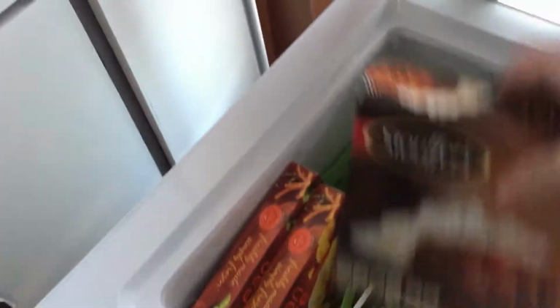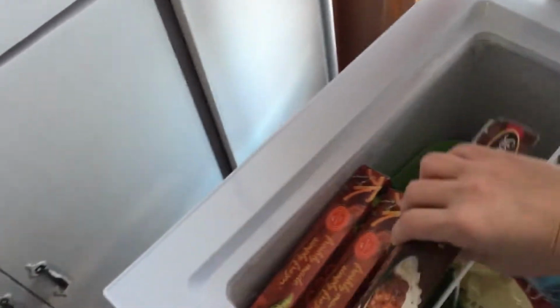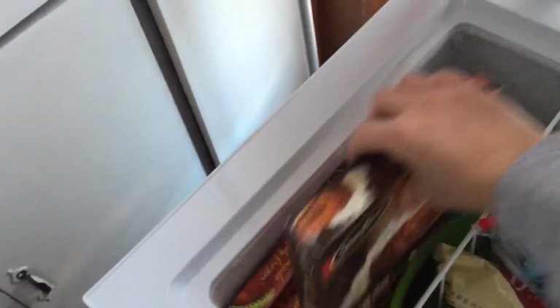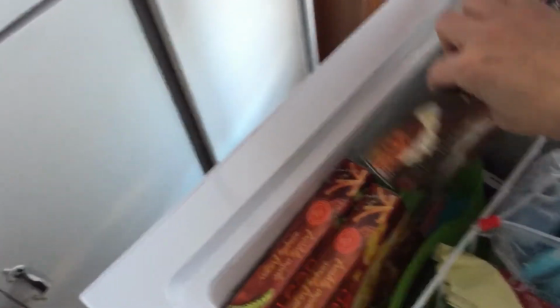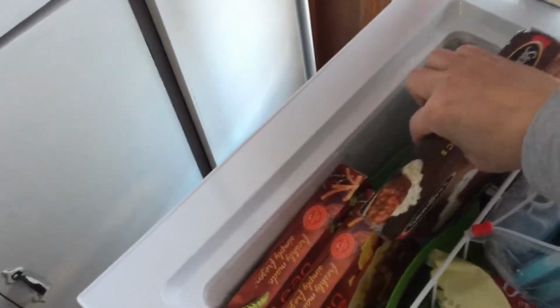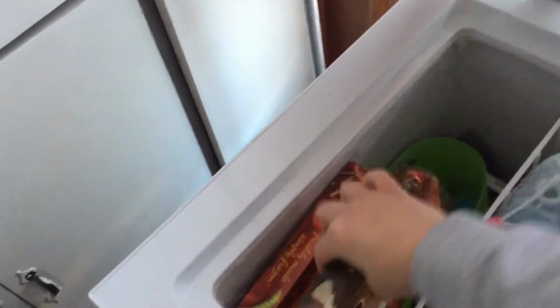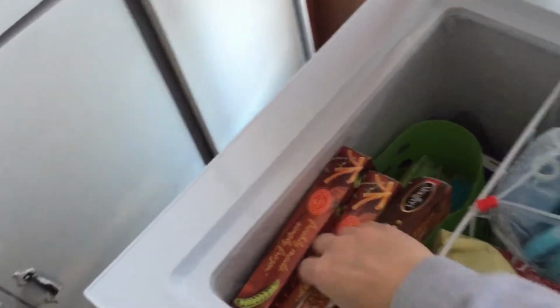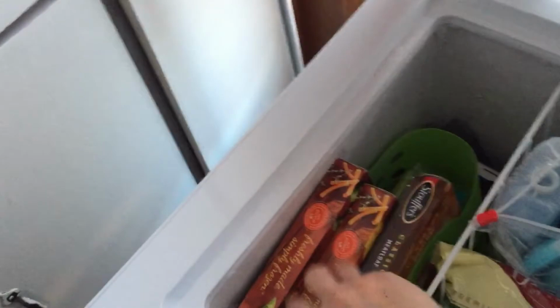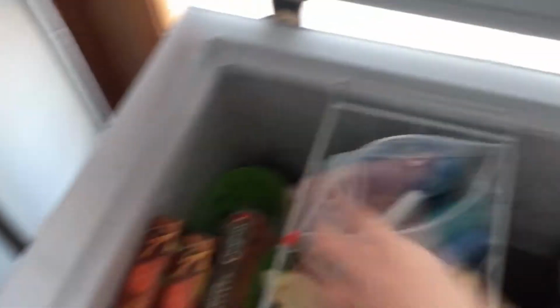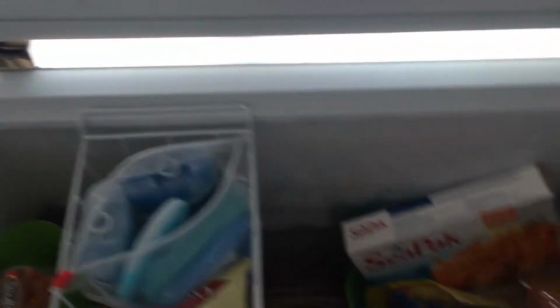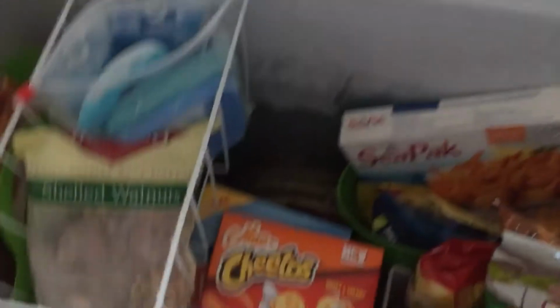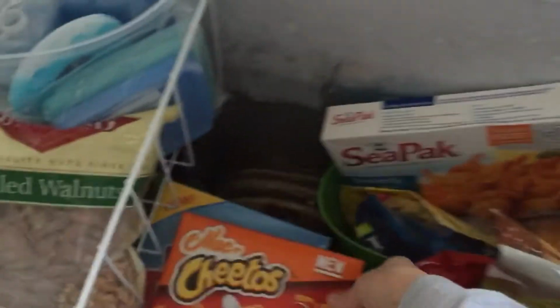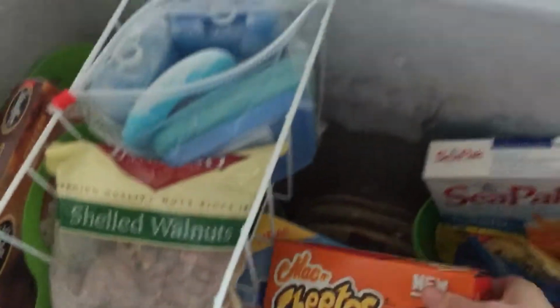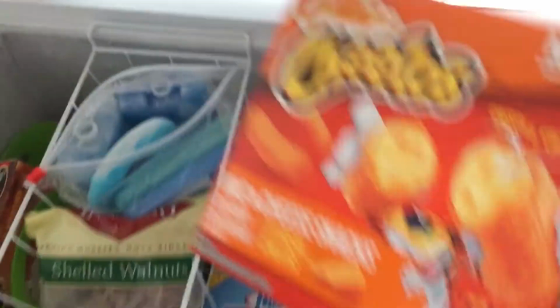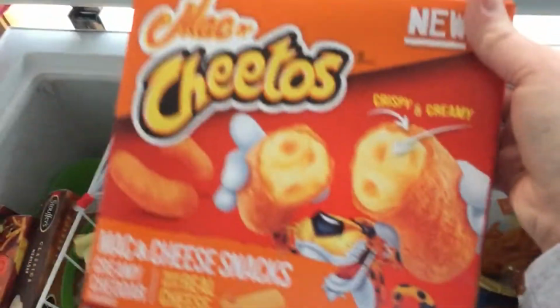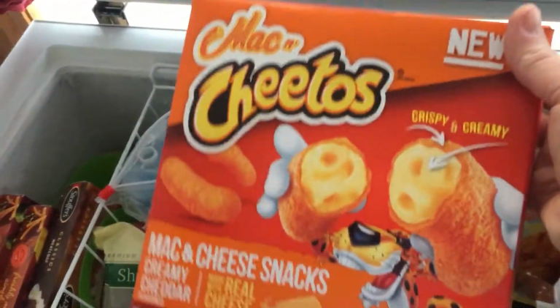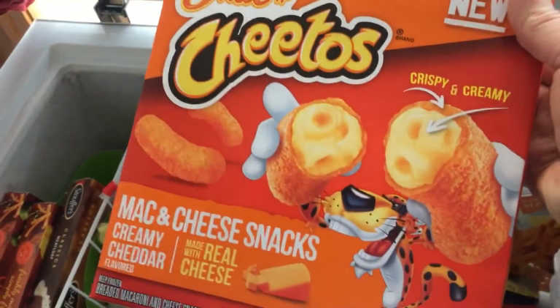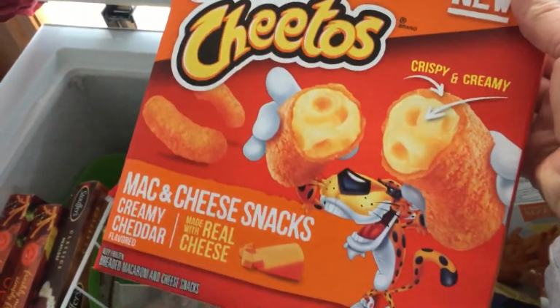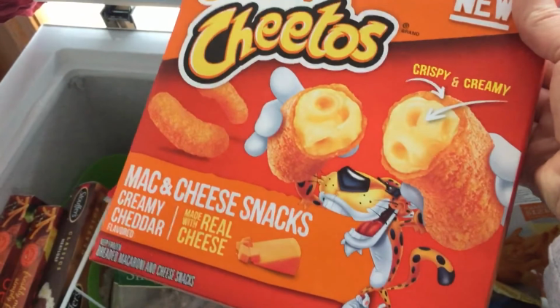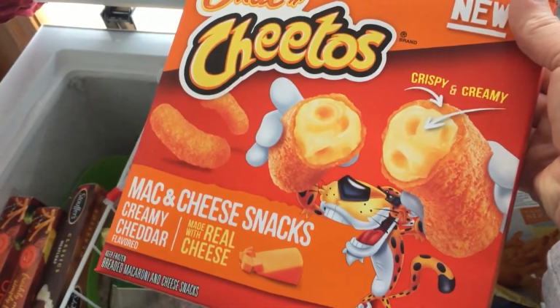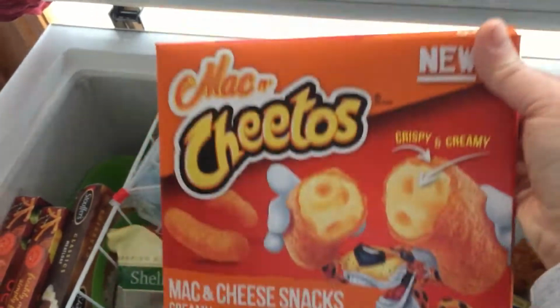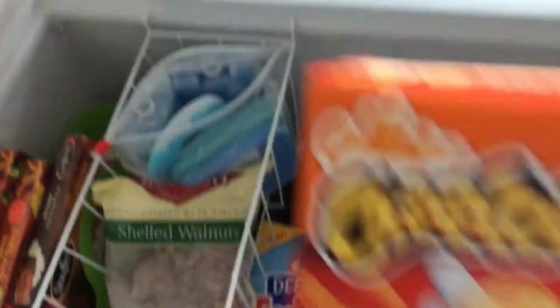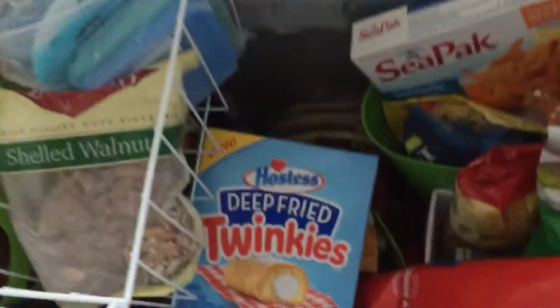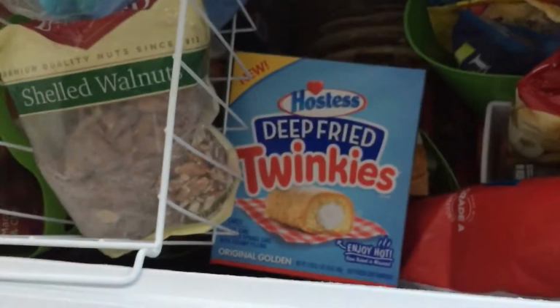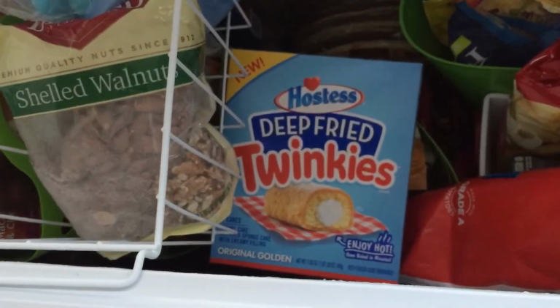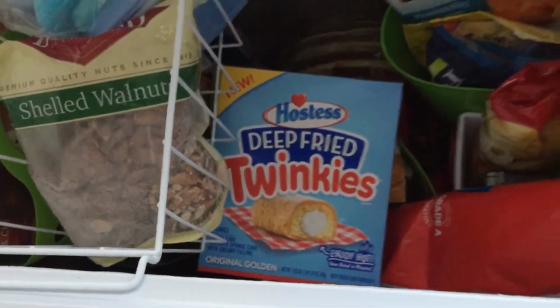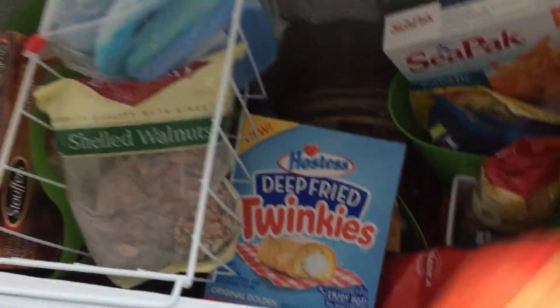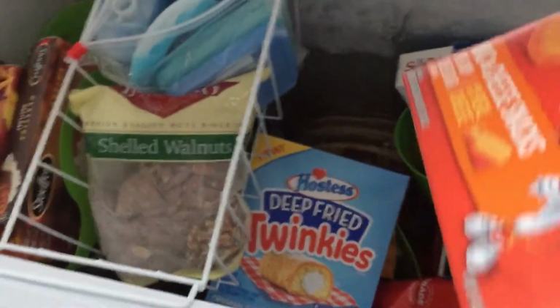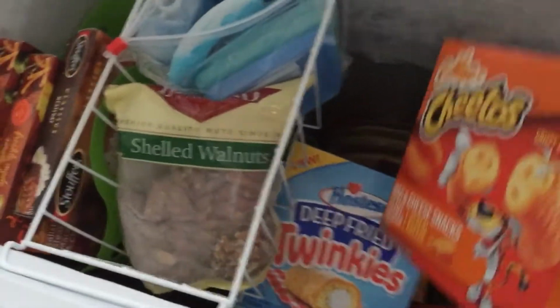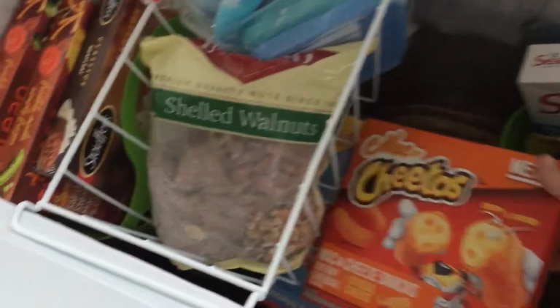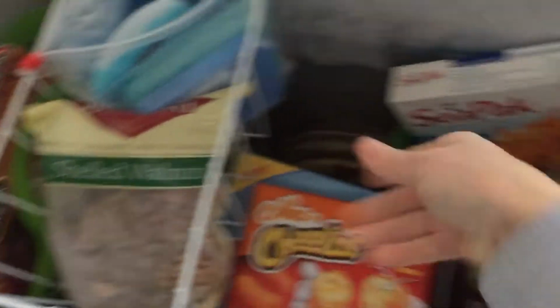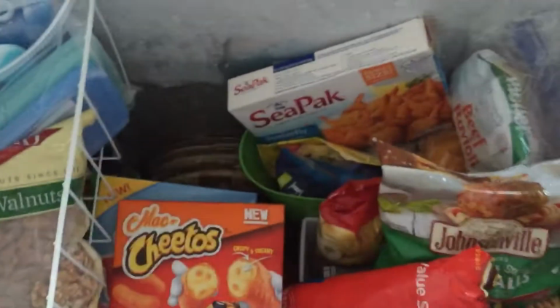The other day when I went to the store - I haven't been doing grocery hauls, I've just been in a rush and putting stuff away - I got the Mac and Cheetos to make at home; I love them from Burger King. And Jay got this box of deep fried Twinkies. We haven't made either of them yet.